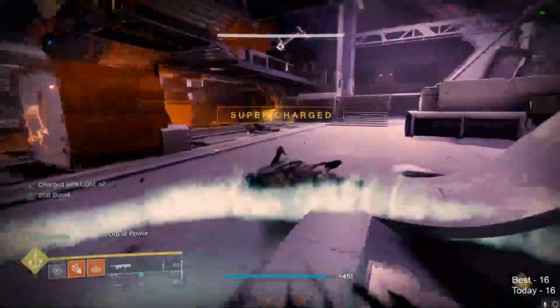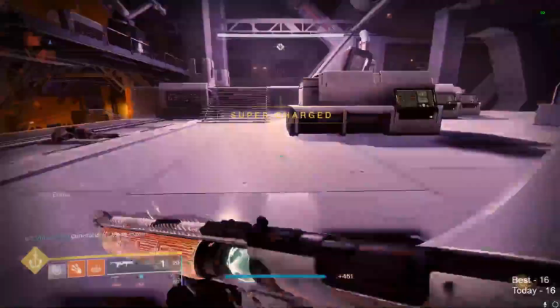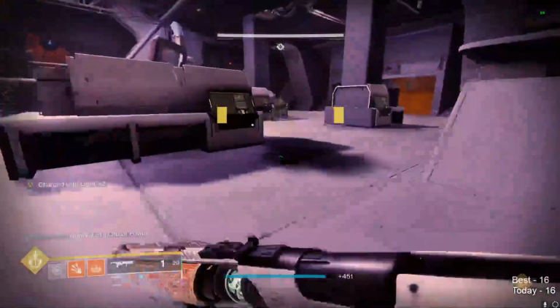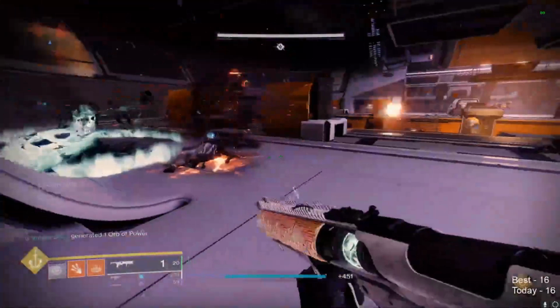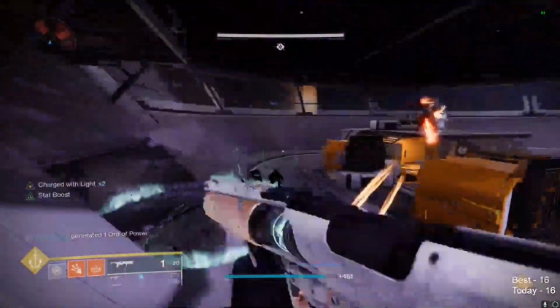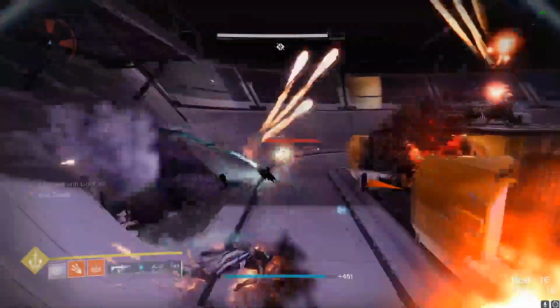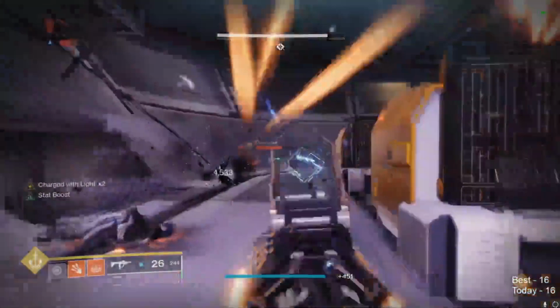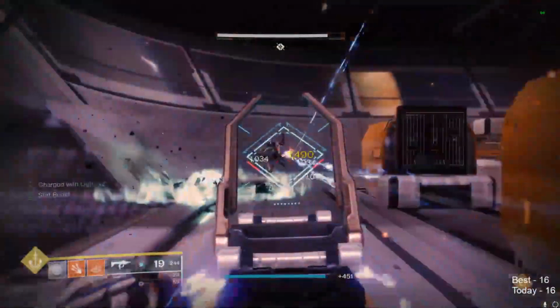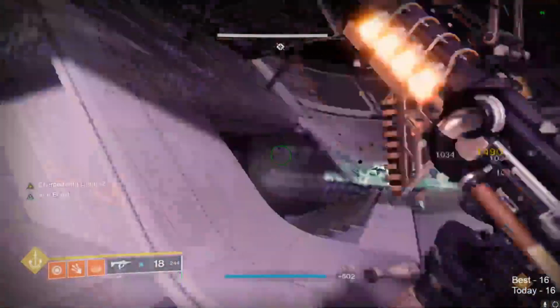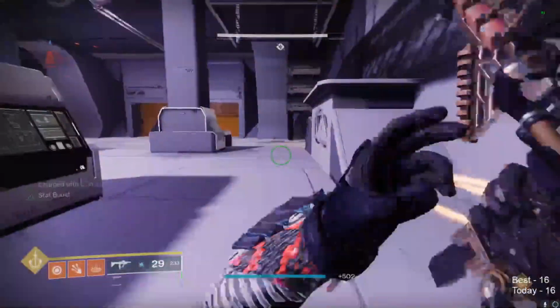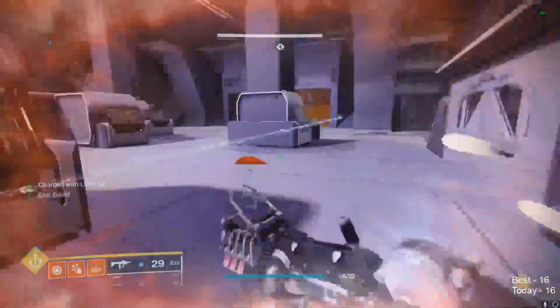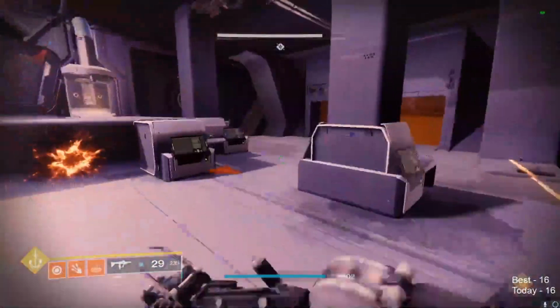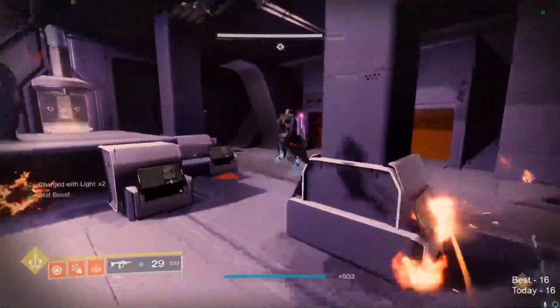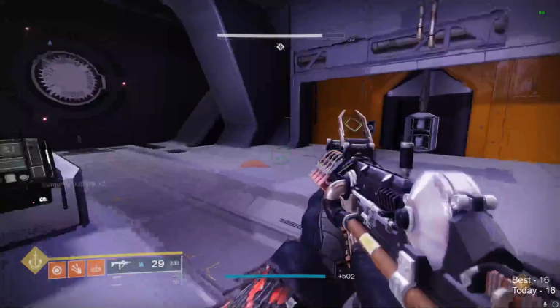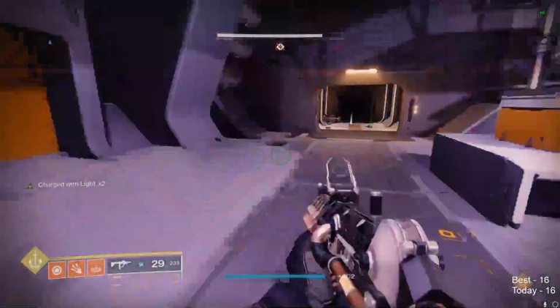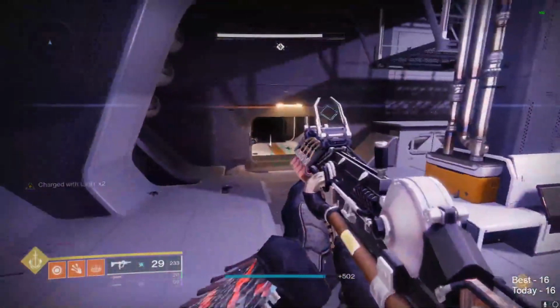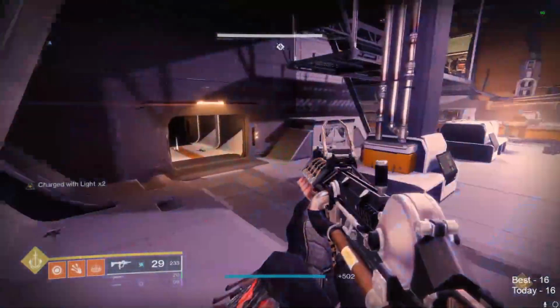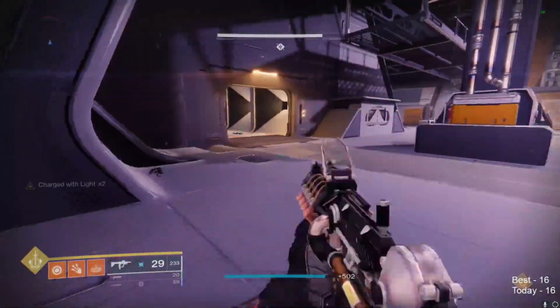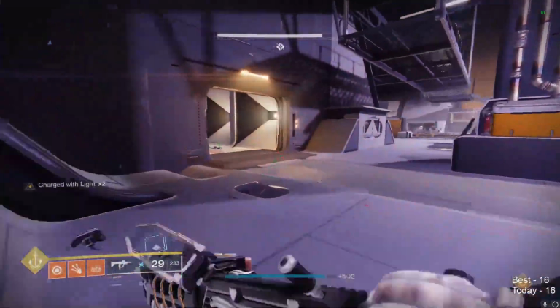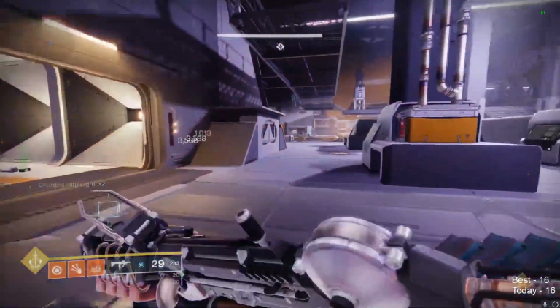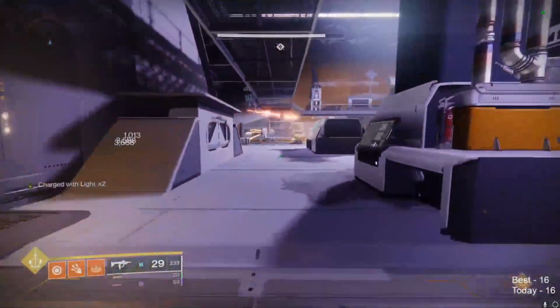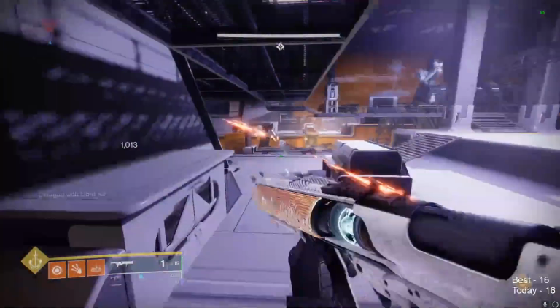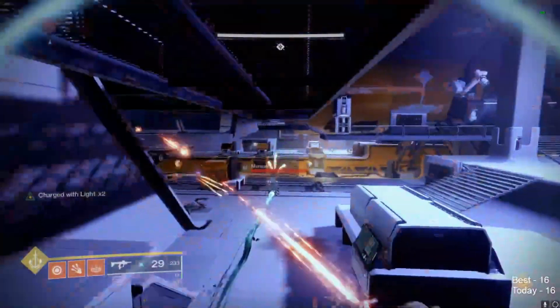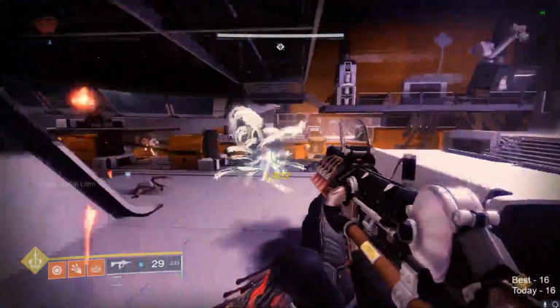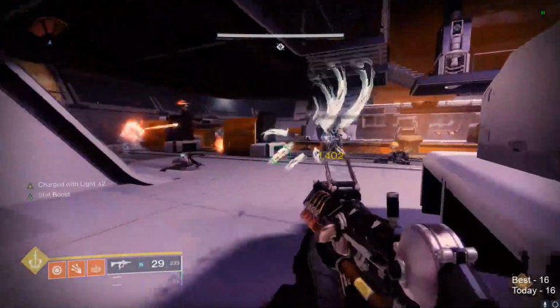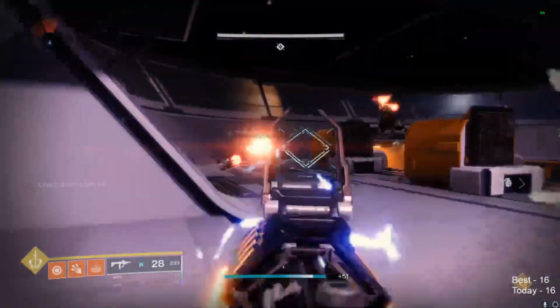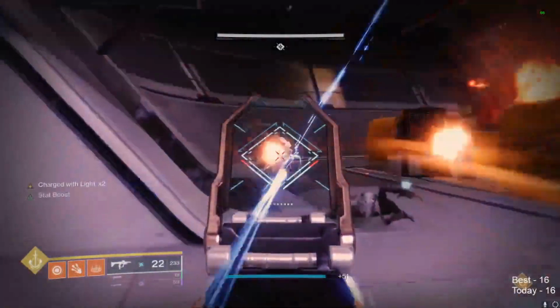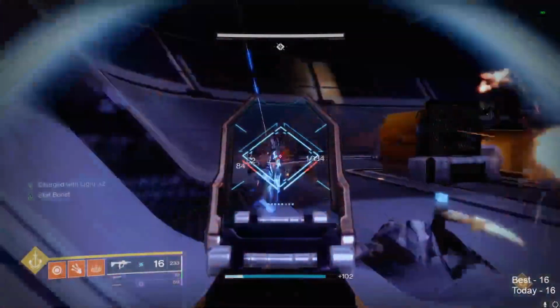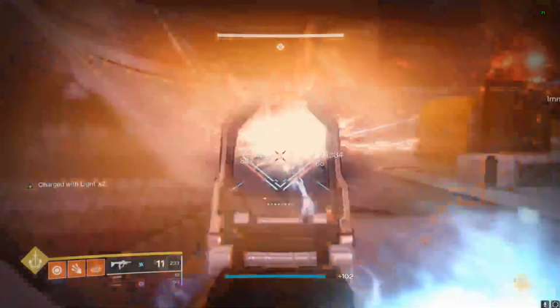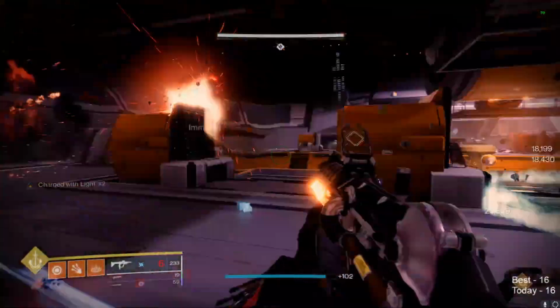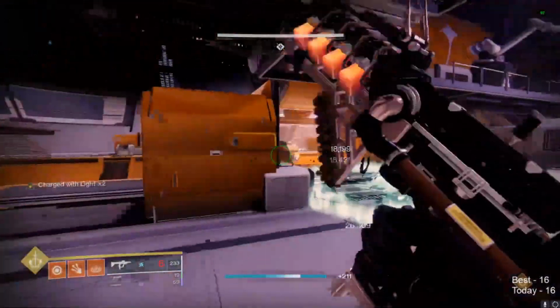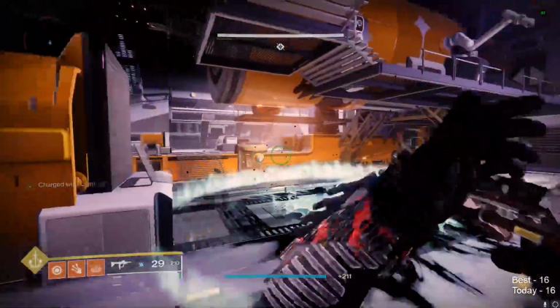This strat is formed around two bugs. The first is that when you use a finisher with certain finishers and then stand completely still, you'll be put into a joining allies state. The second bug is that when you join allies while the balls are spawning, the middle two ball spawns are prevented from spawning the ball.